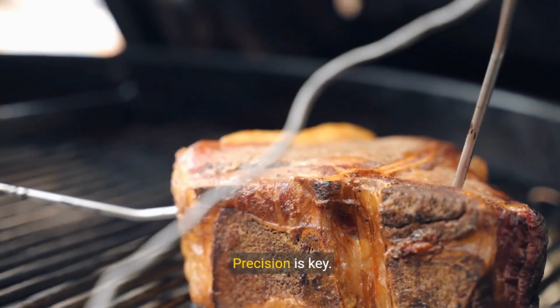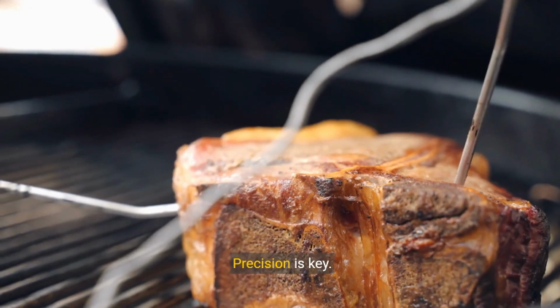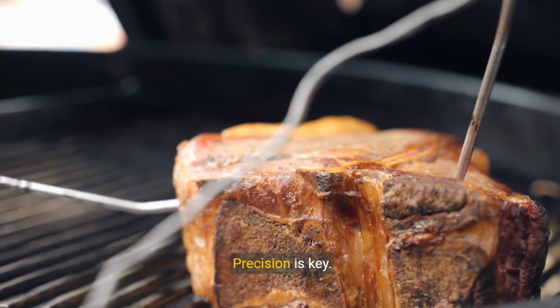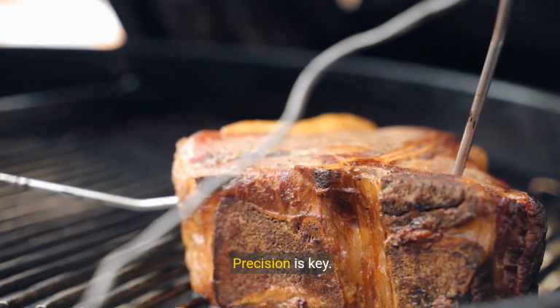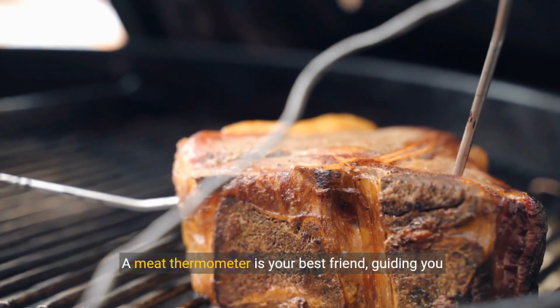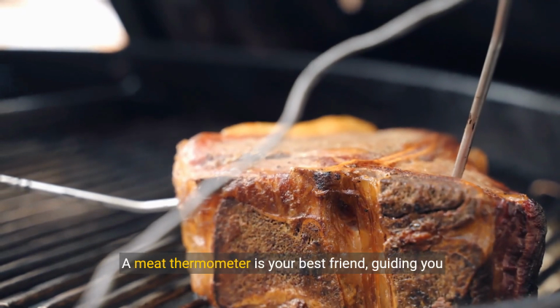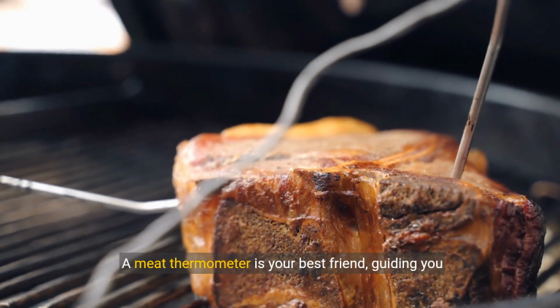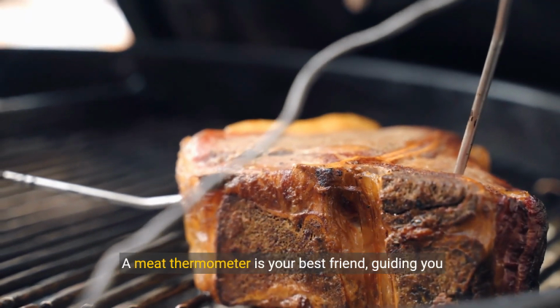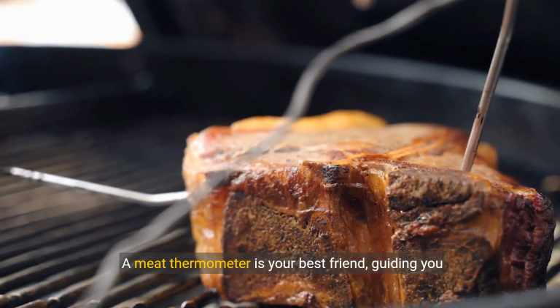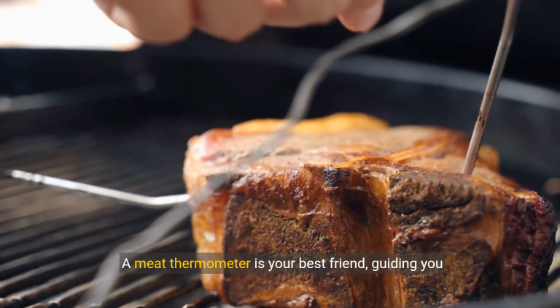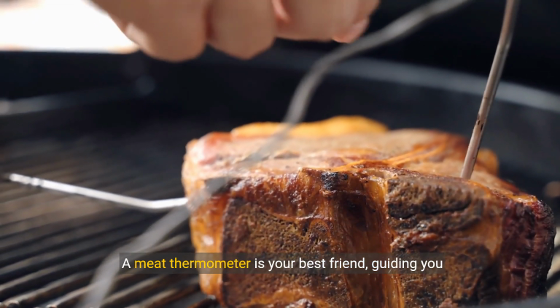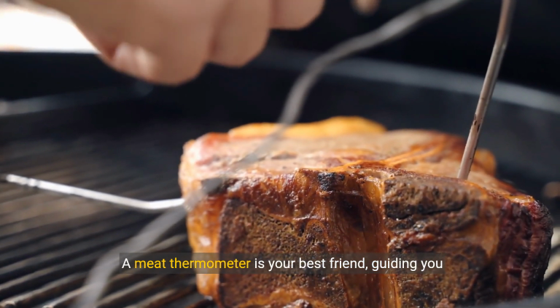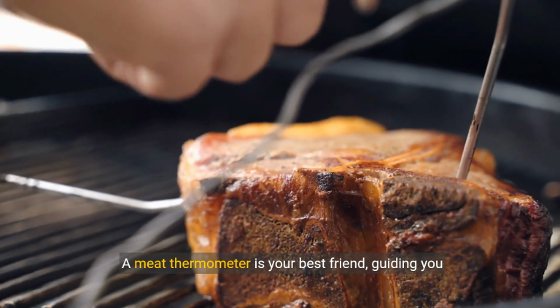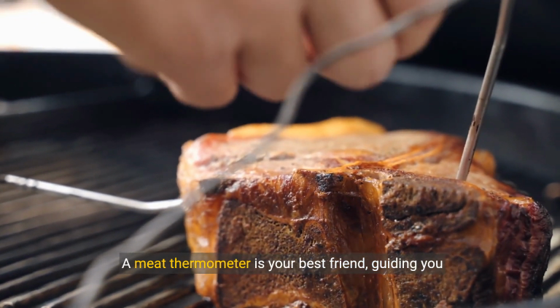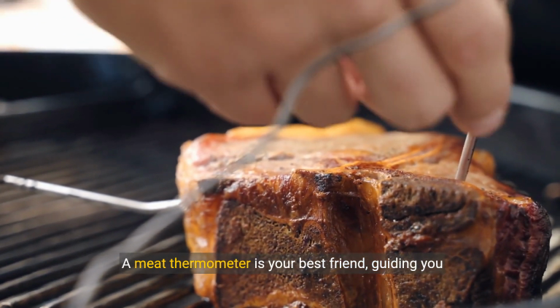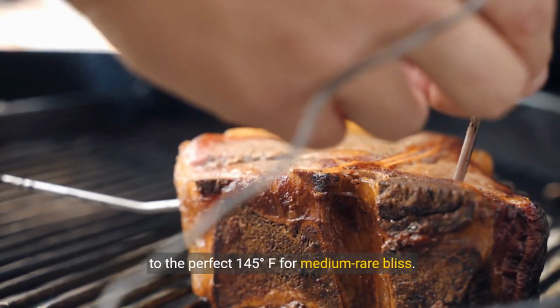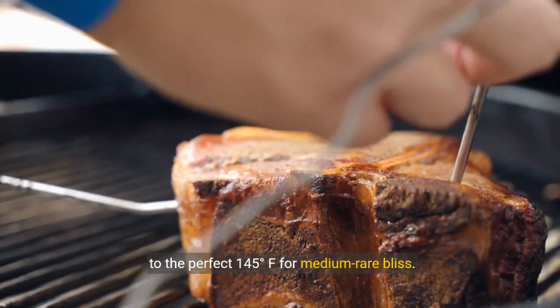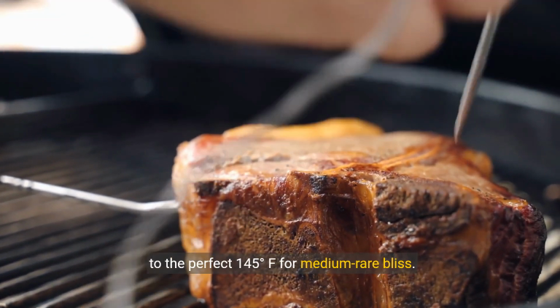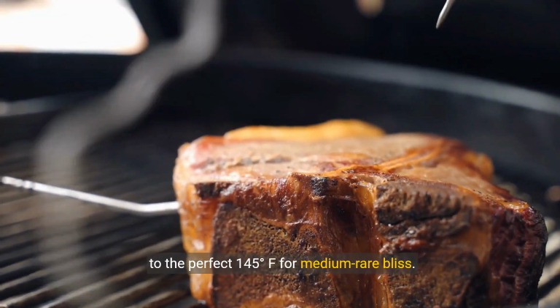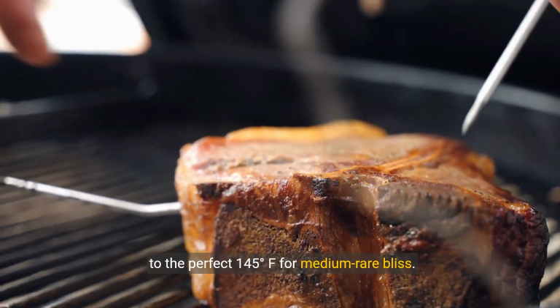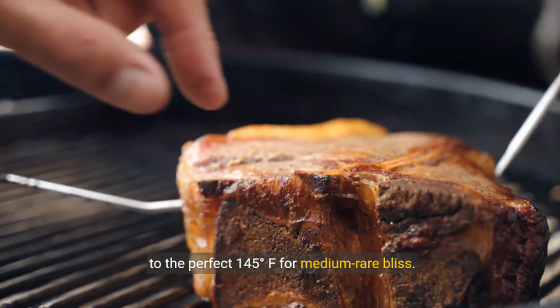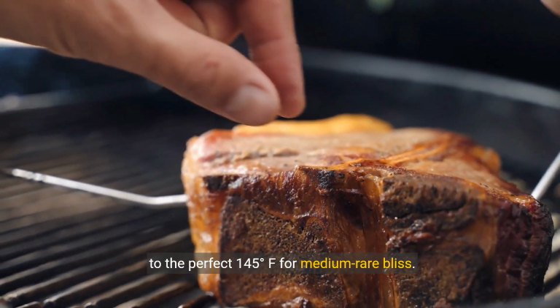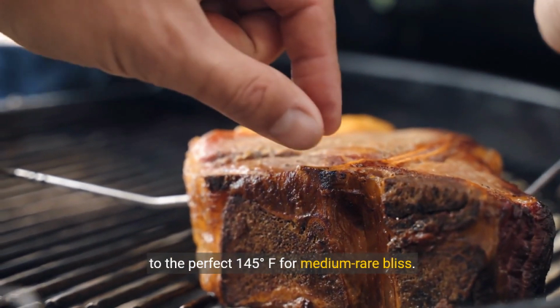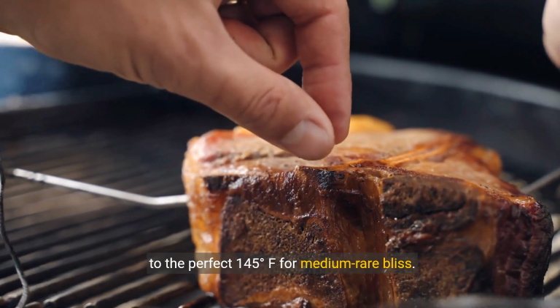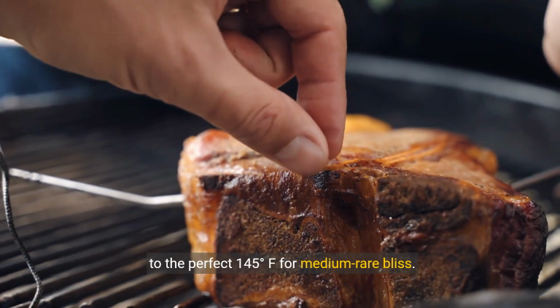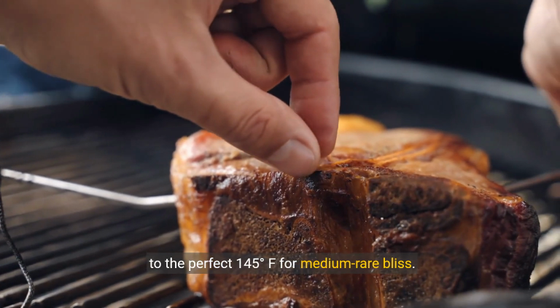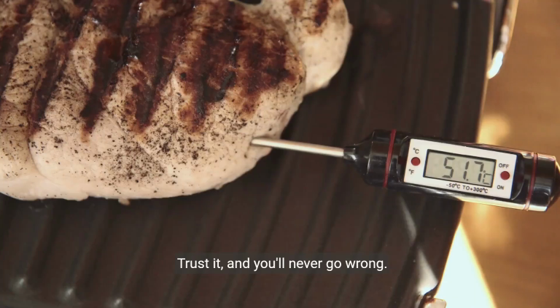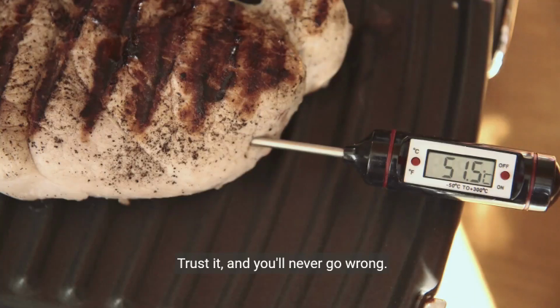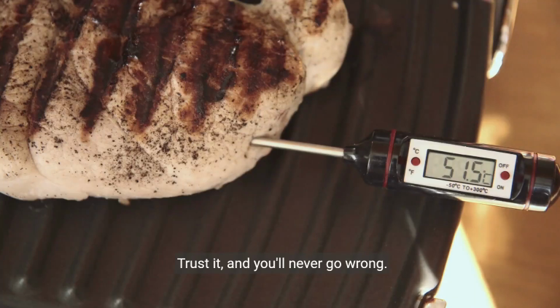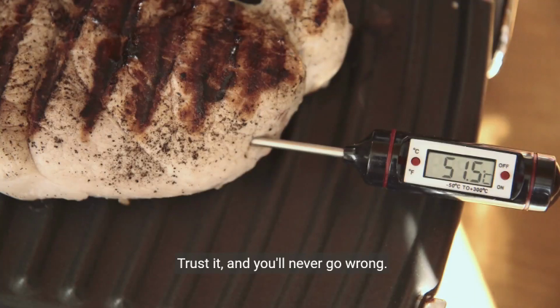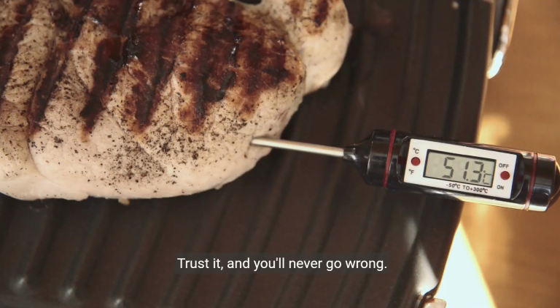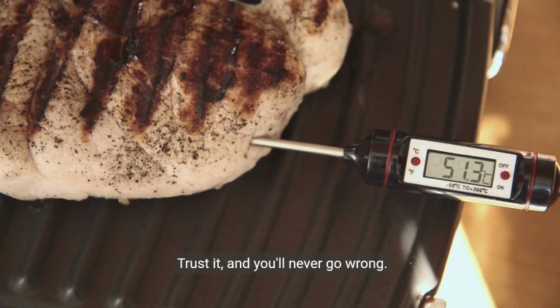Precision is key. A meat thermometer is your best friend, guiding you to the perfect 145 degrees for medium rare bliss. Trust it and you'll never go wrong.